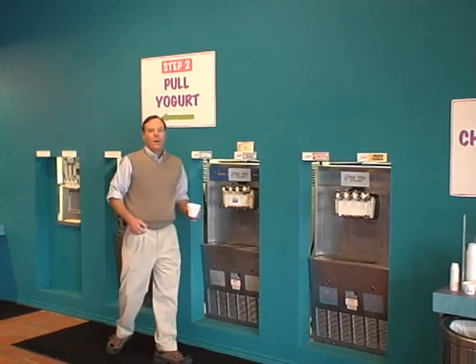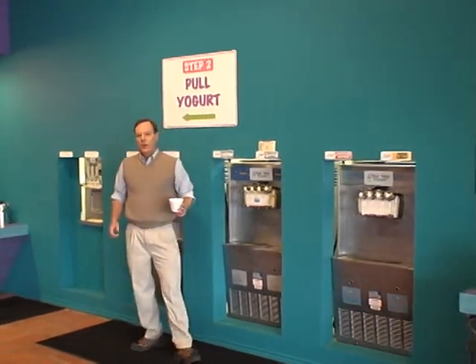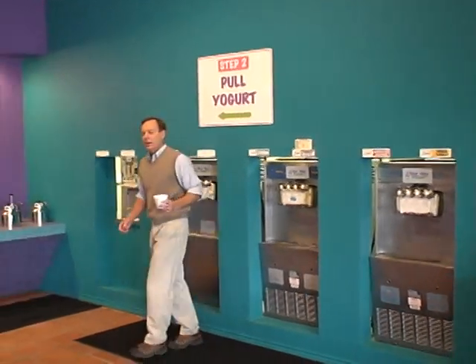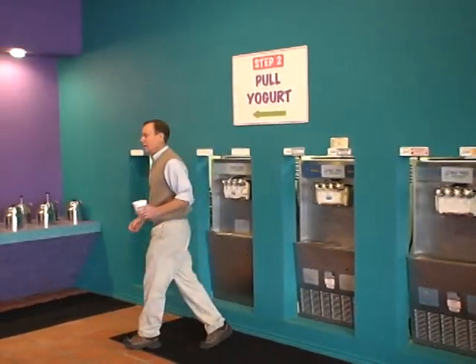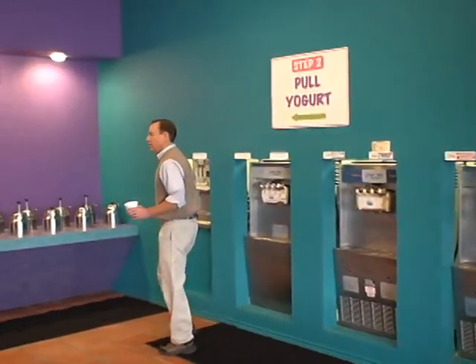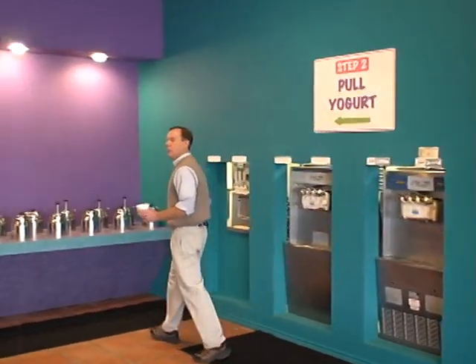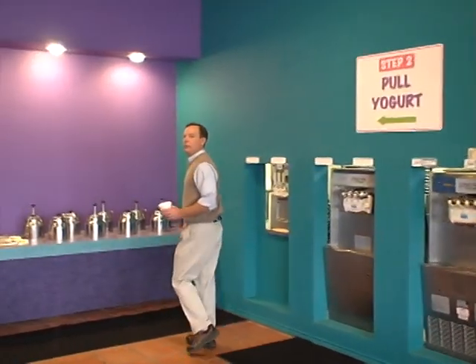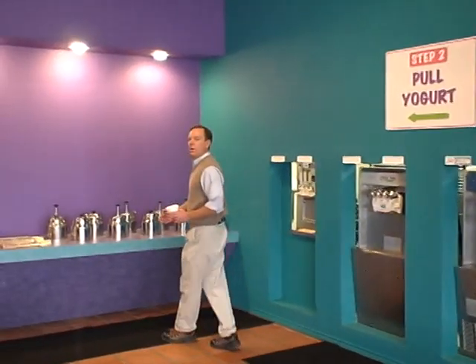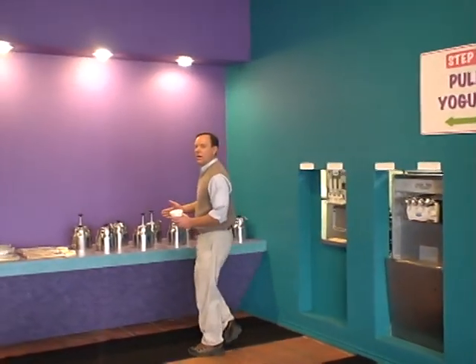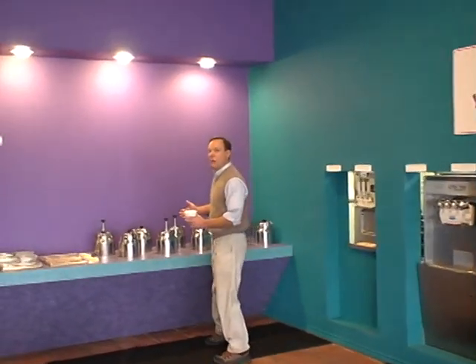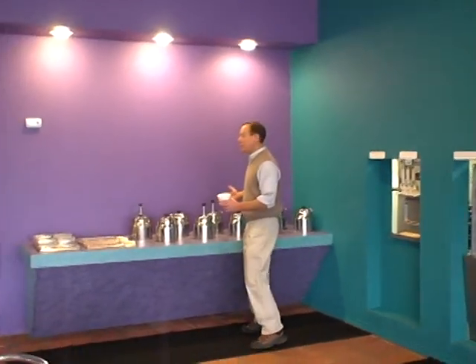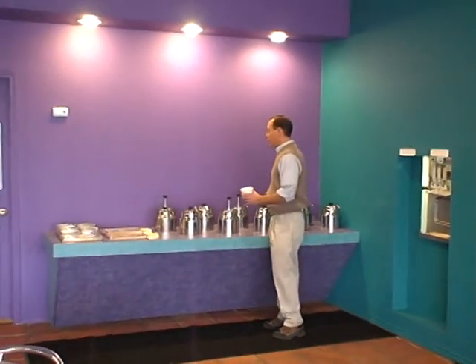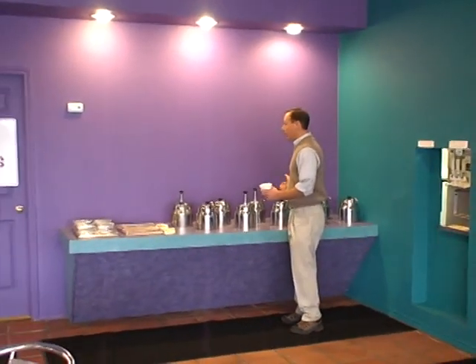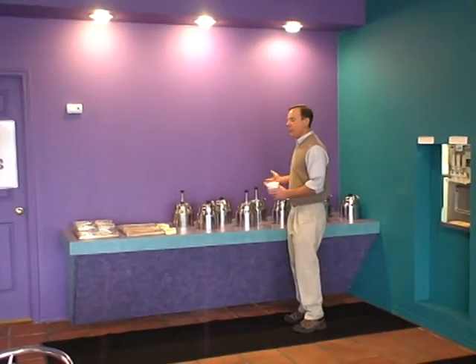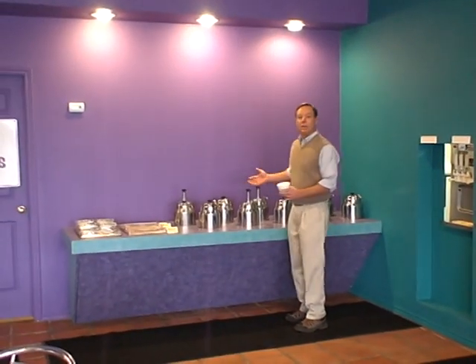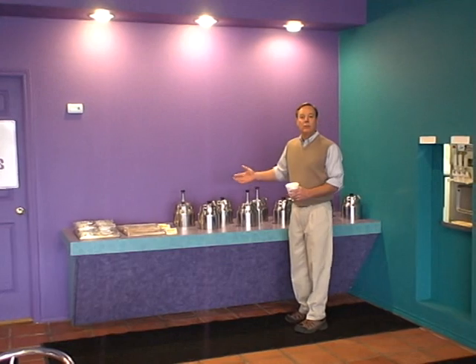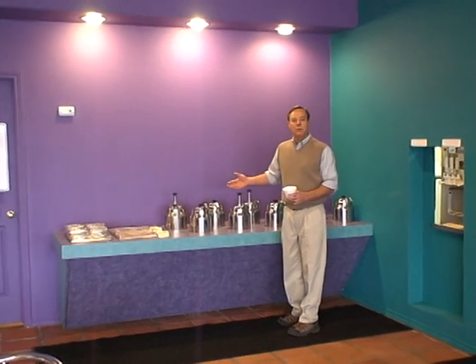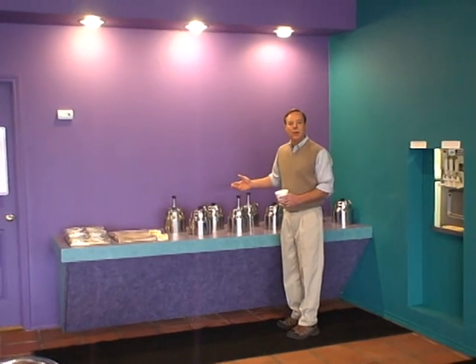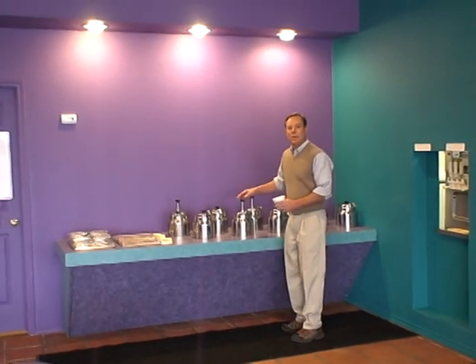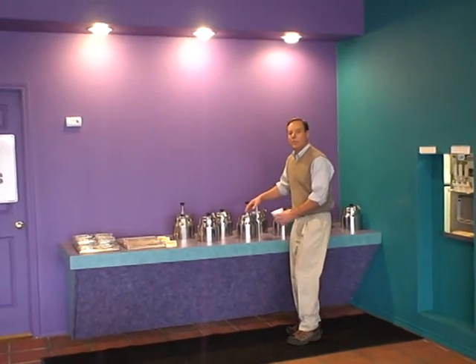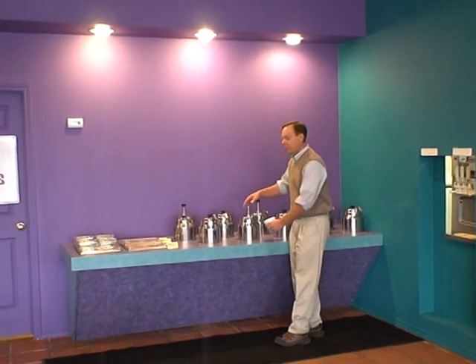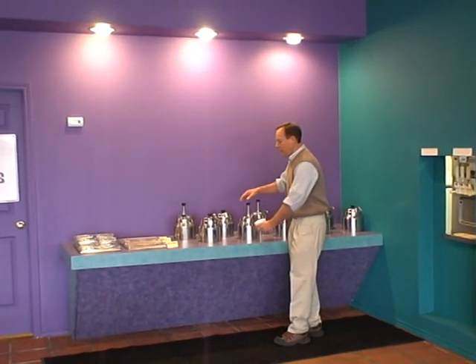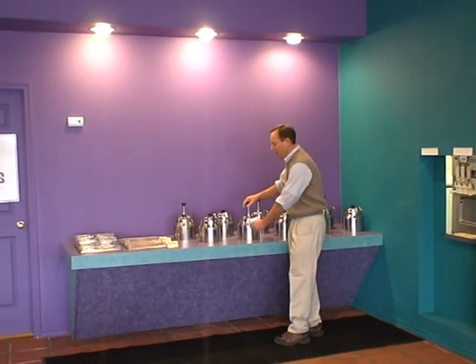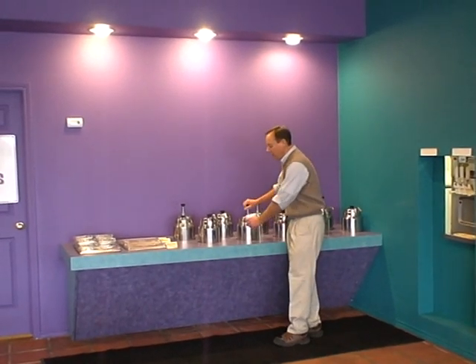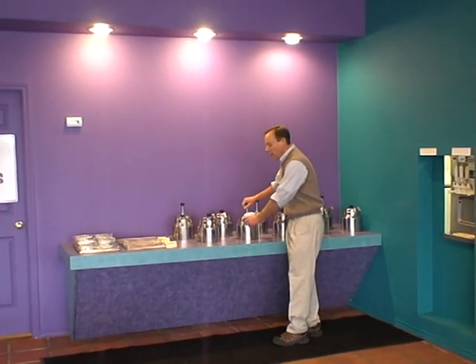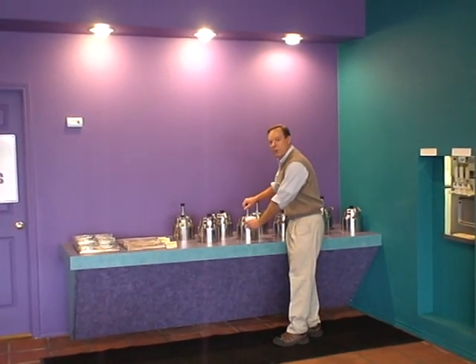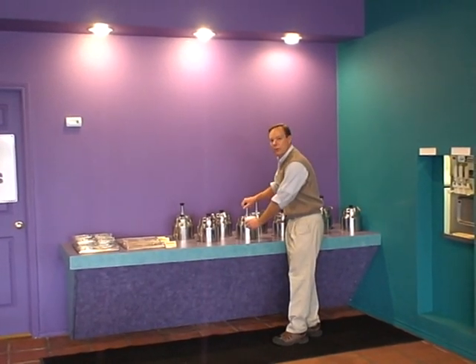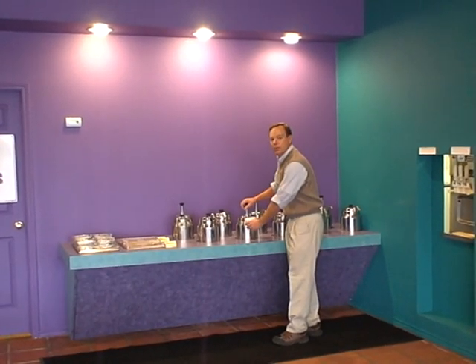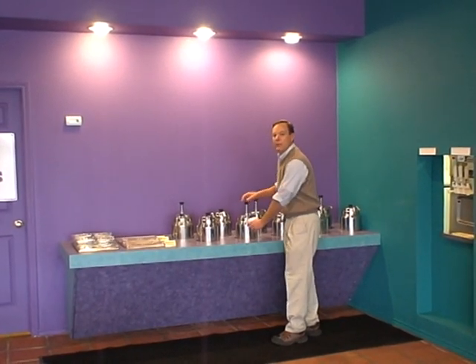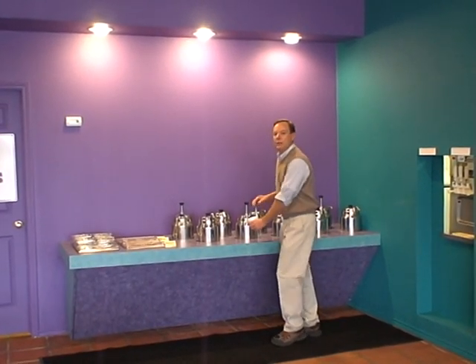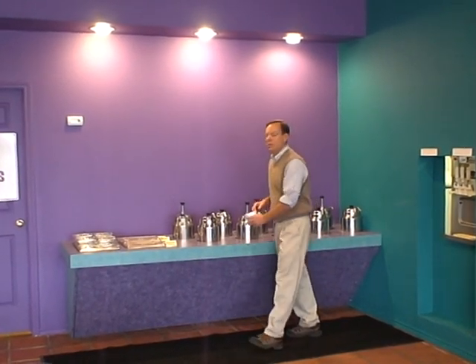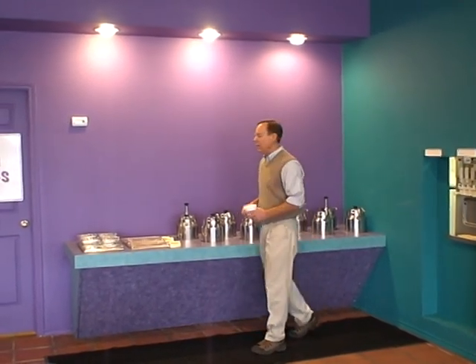Three: you come over to our hot topping bars, where we have things like chocolate fudge, caramel, and strawberry sauce. You pump your topping onto your yogurt.